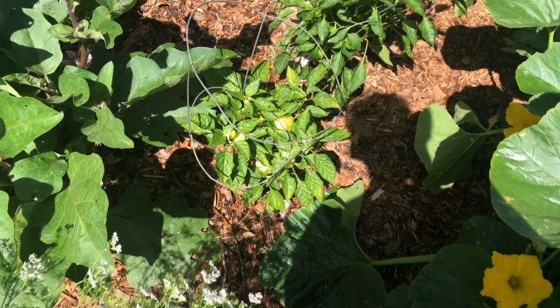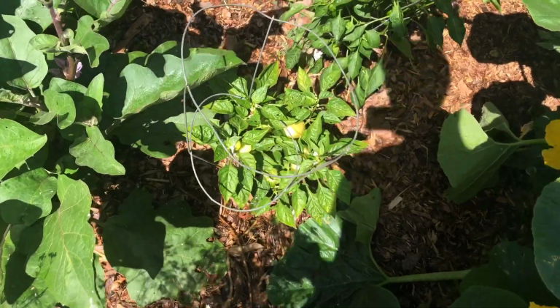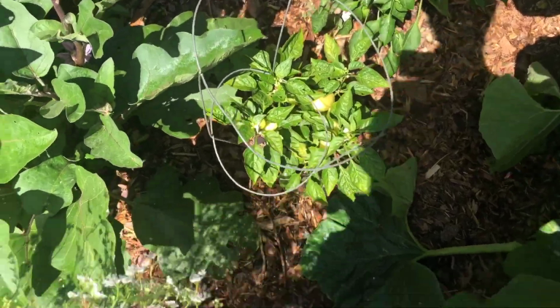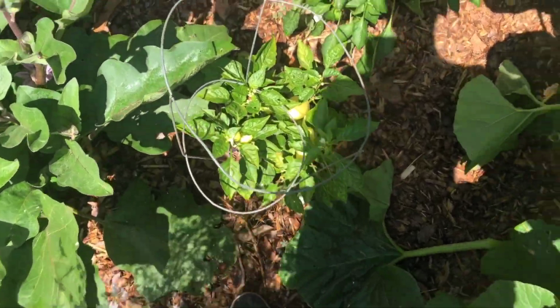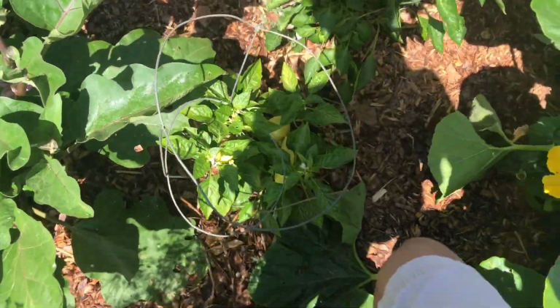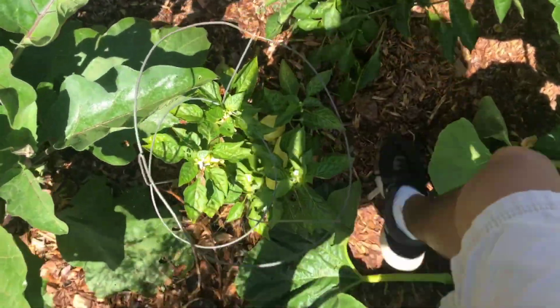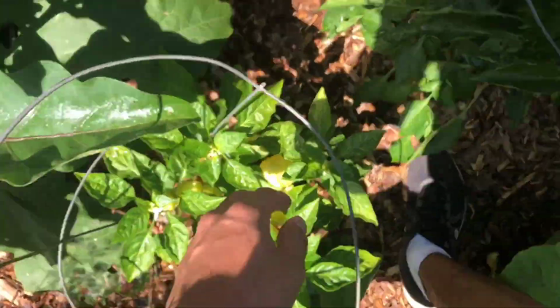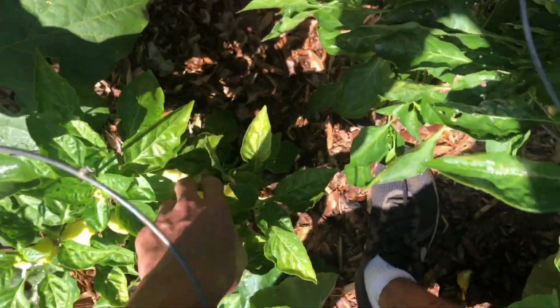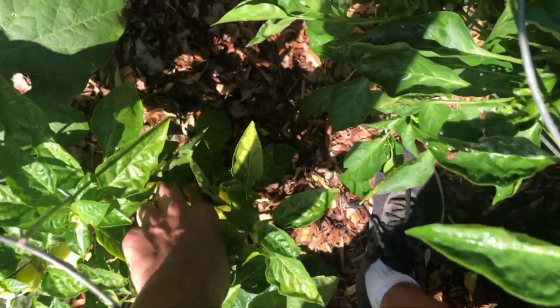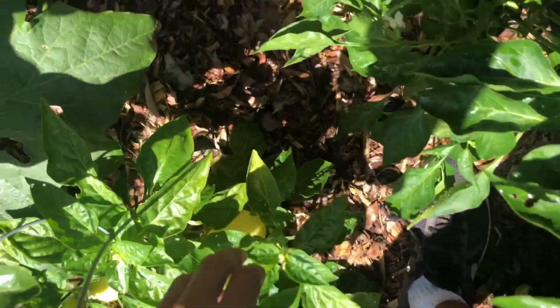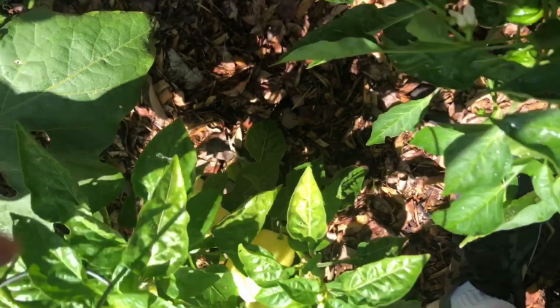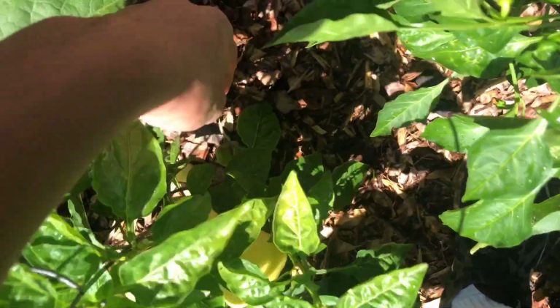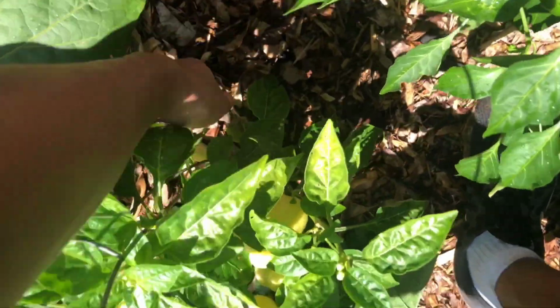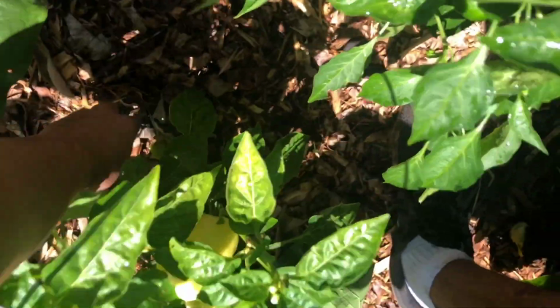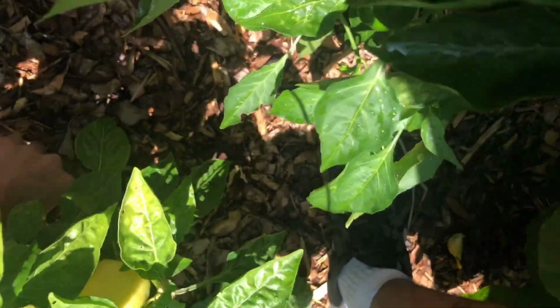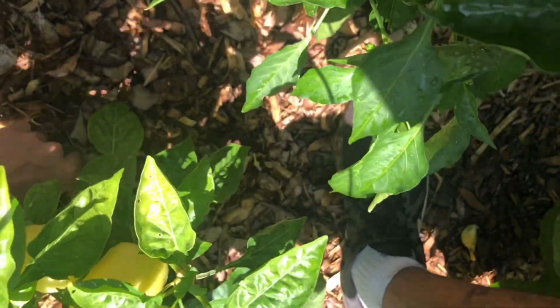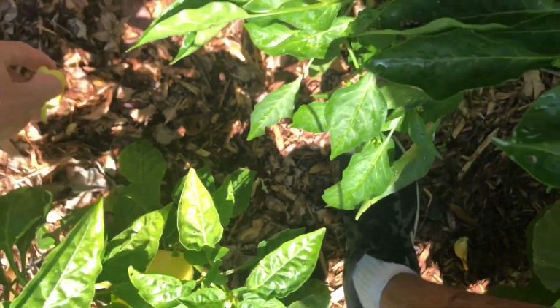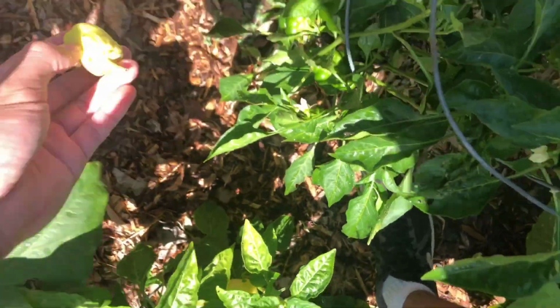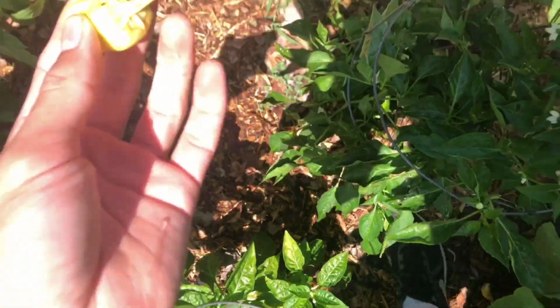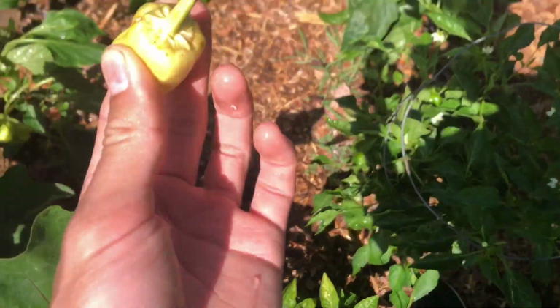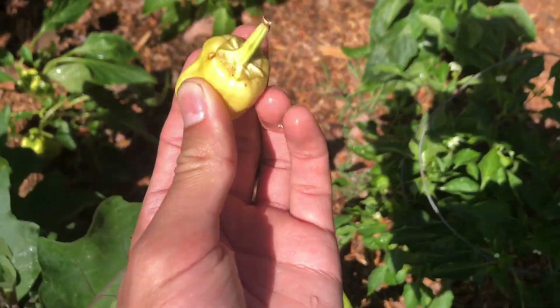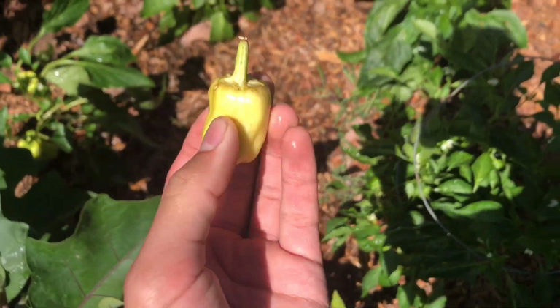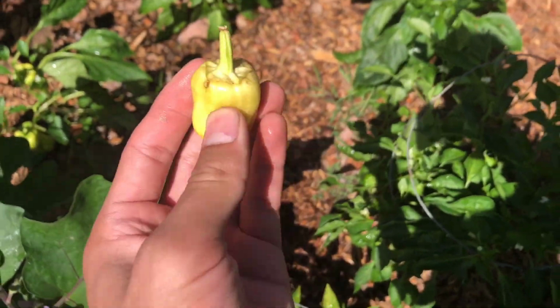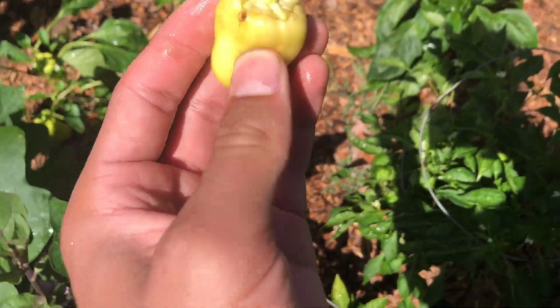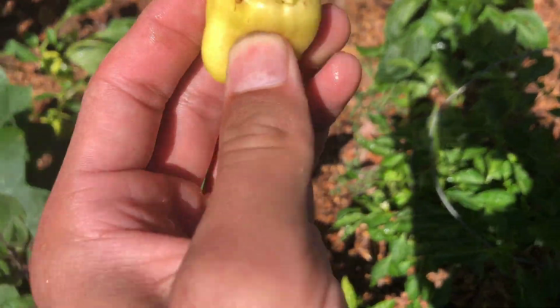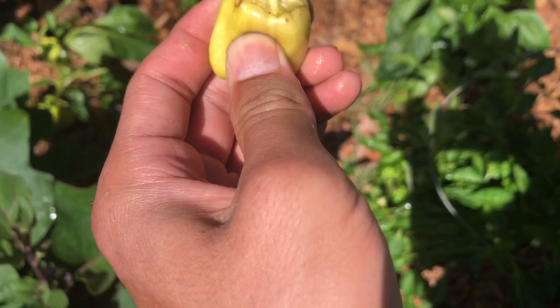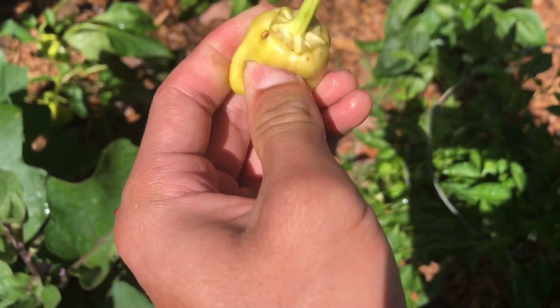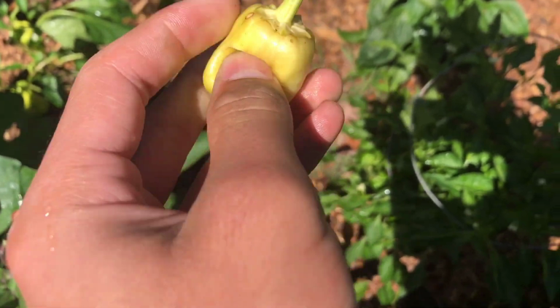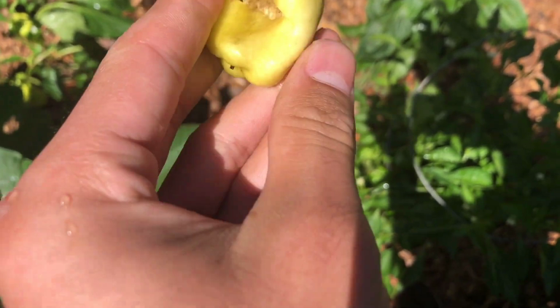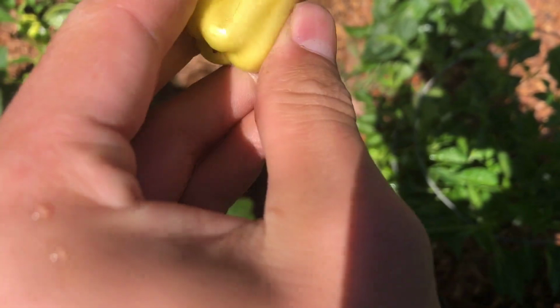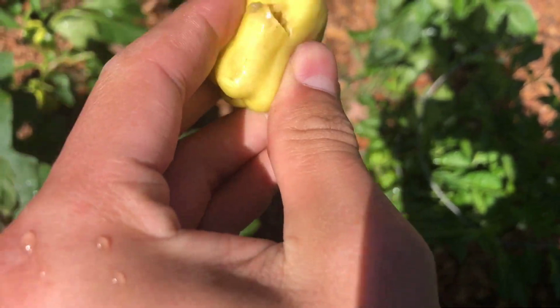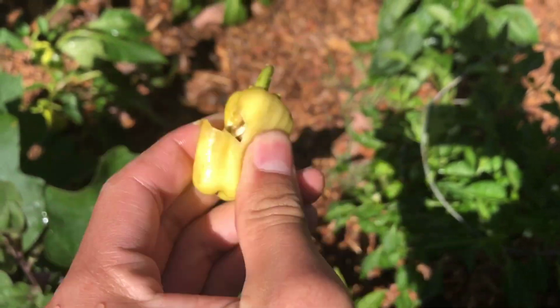We're gonna do a little pepper harvest today, too. Look at this — a little one of these guys fell off. I don't even know what happened to it. It's kind of rotted. Something was eating it.